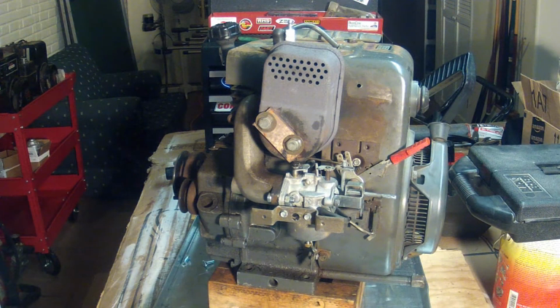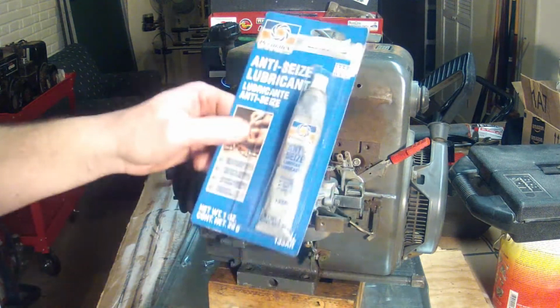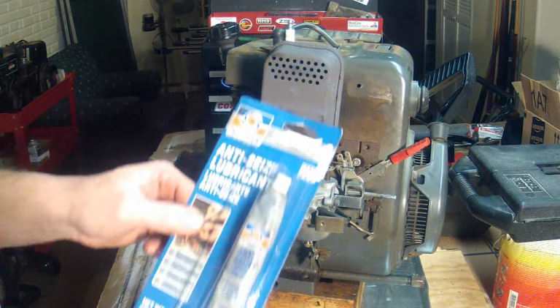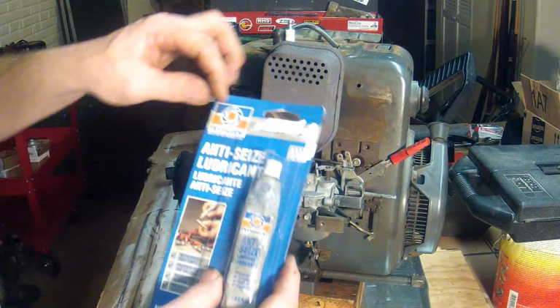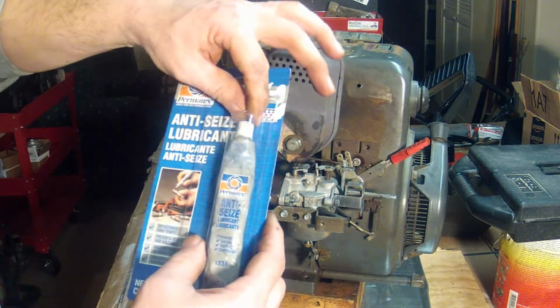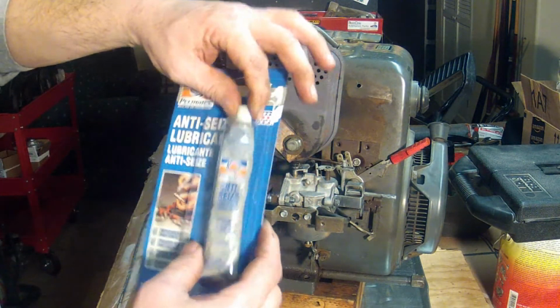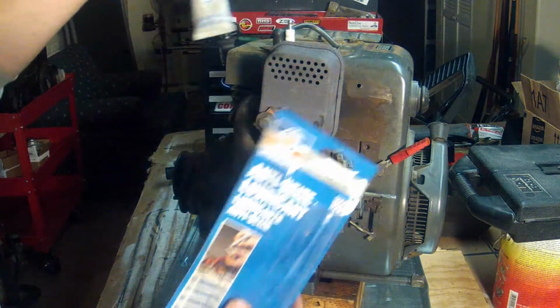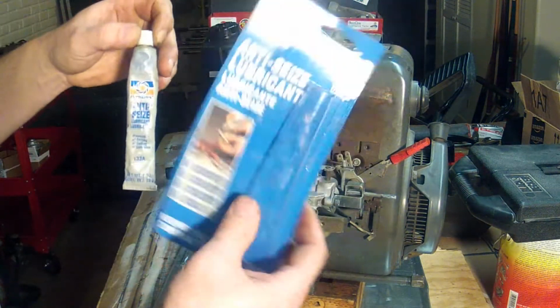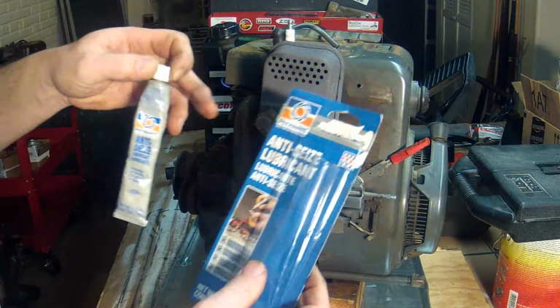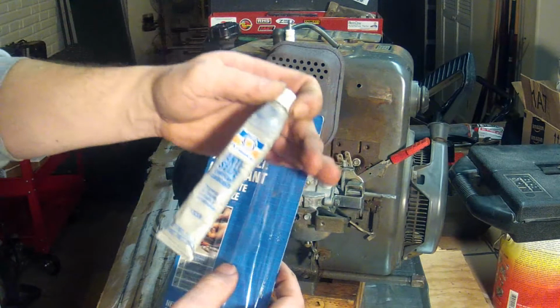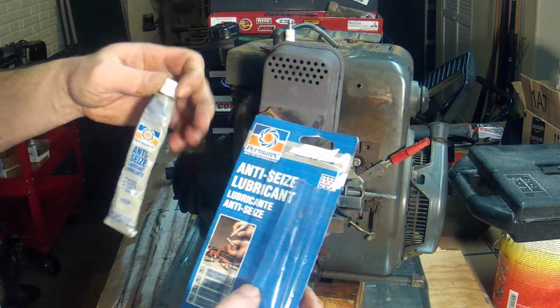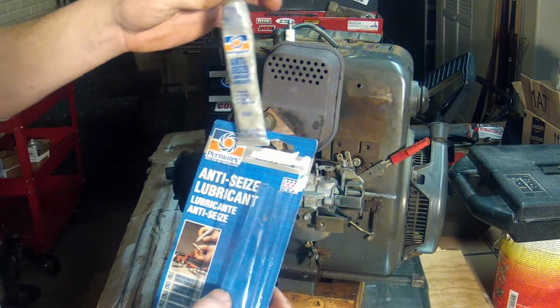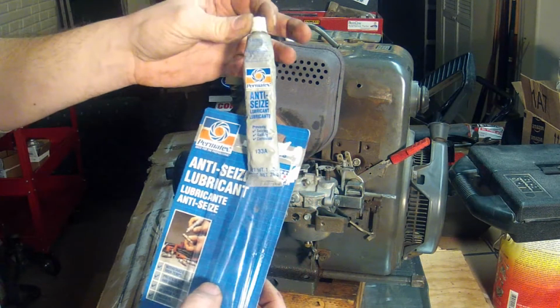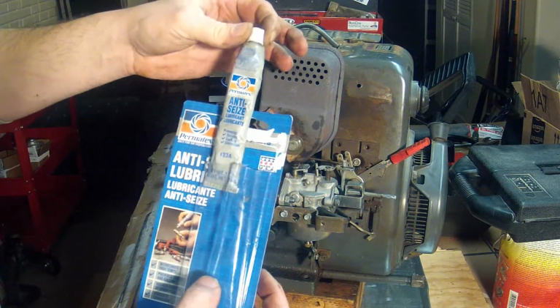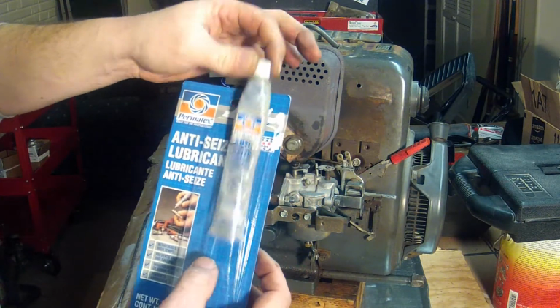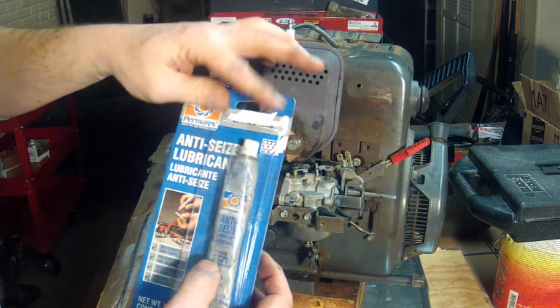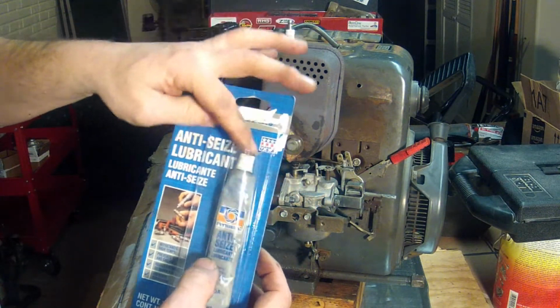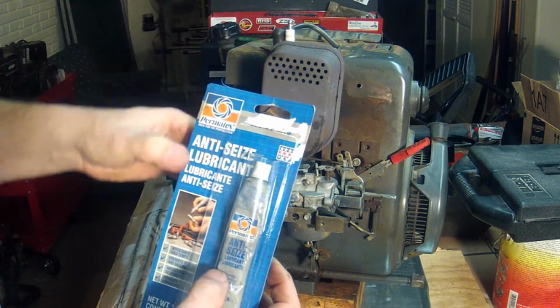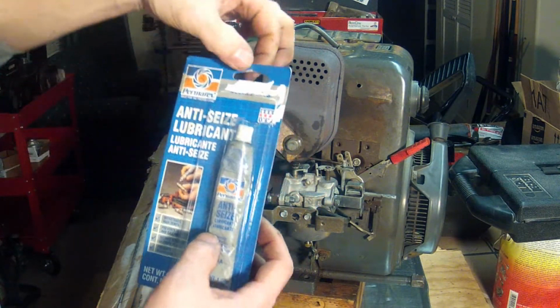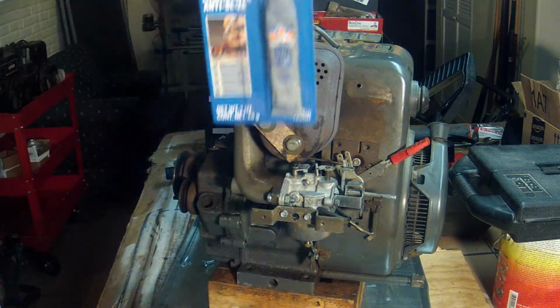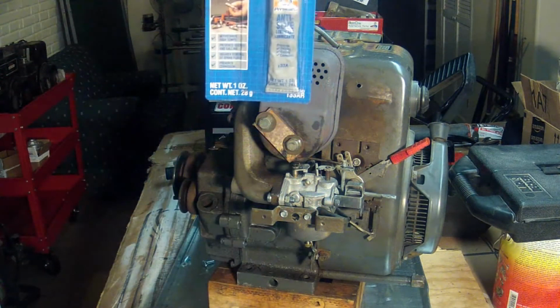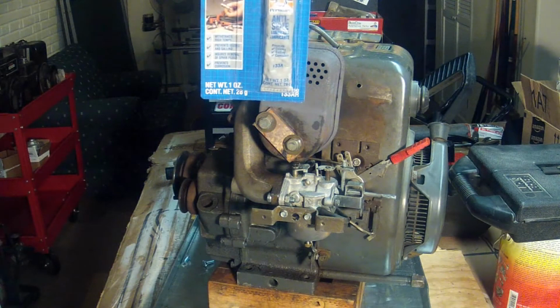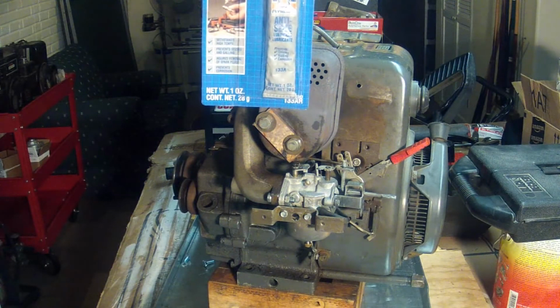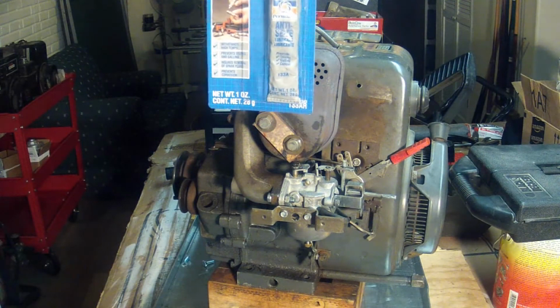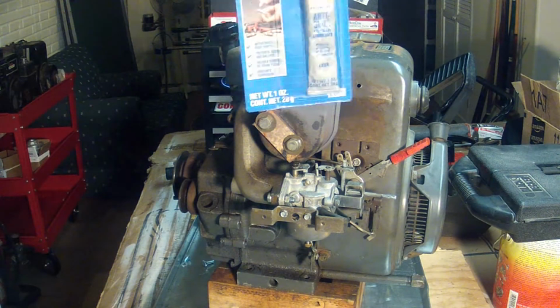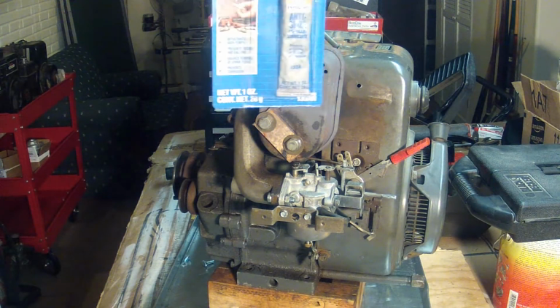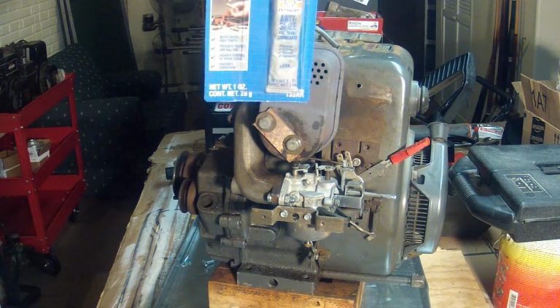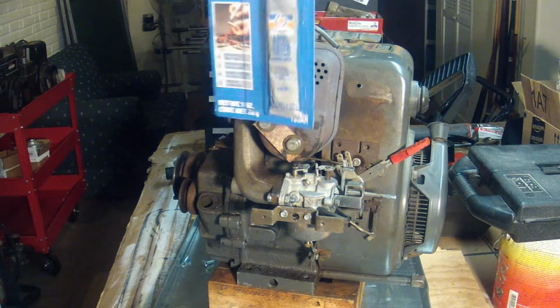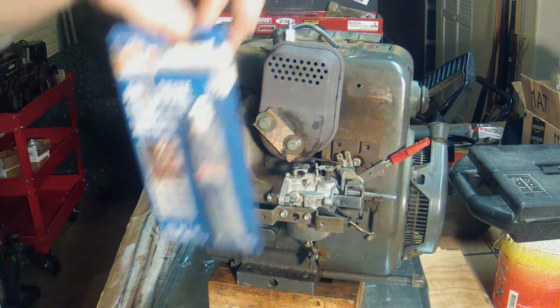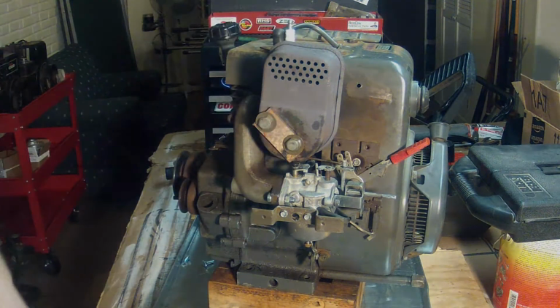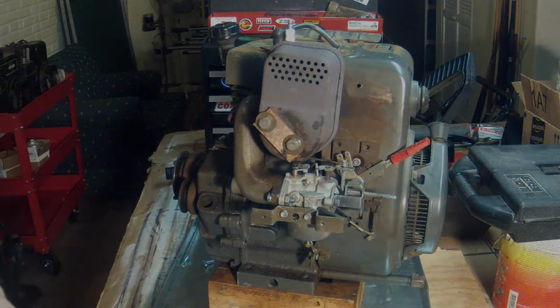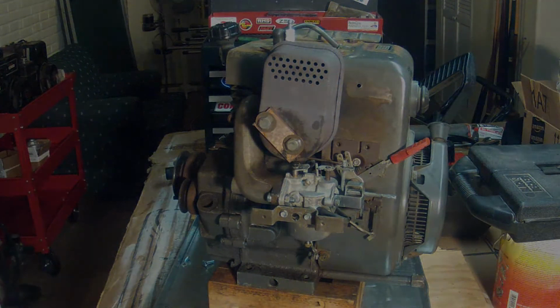What I like to do is when I buy a package like this, I just cut the top of it off and keep the tube in there. It hangs right on my pegboard wall so I can always see where it's at.